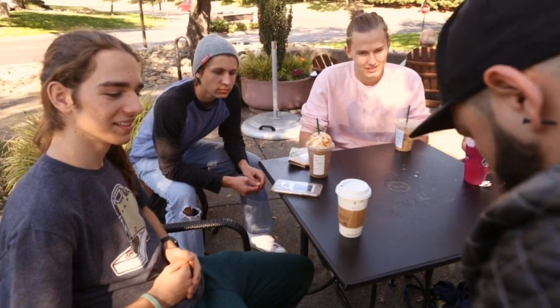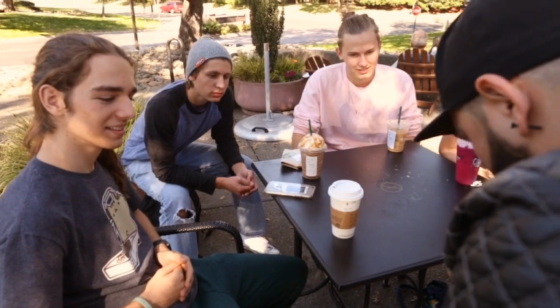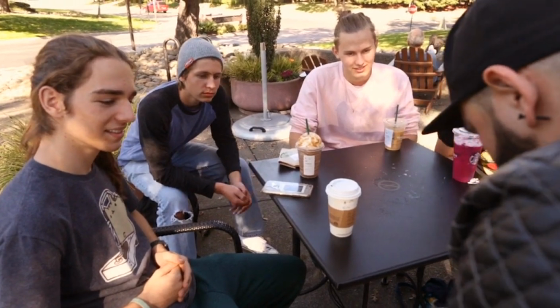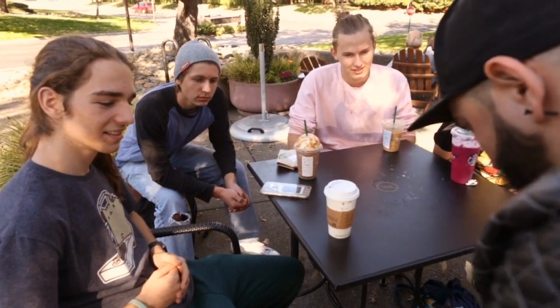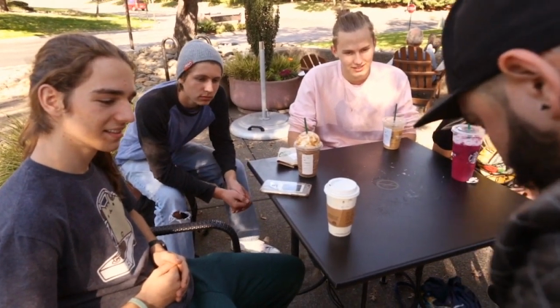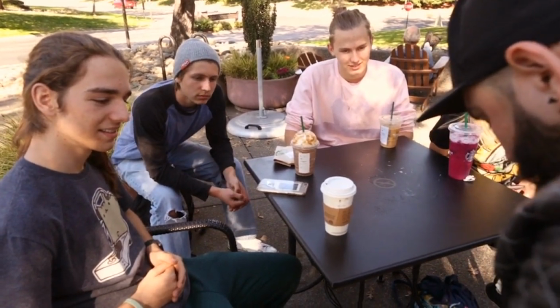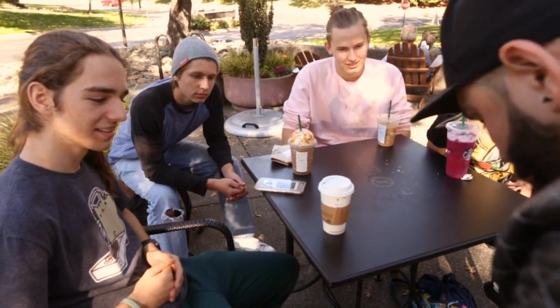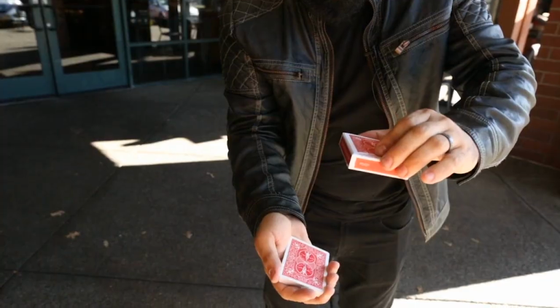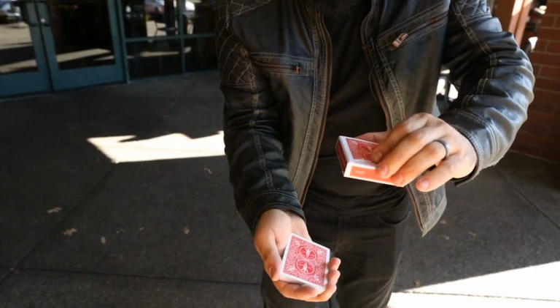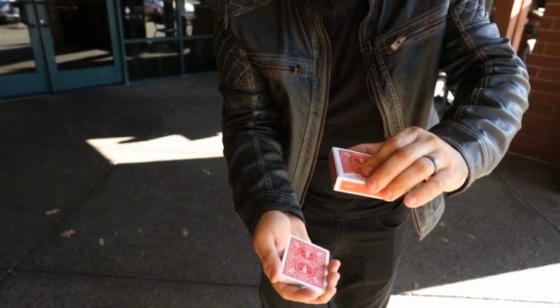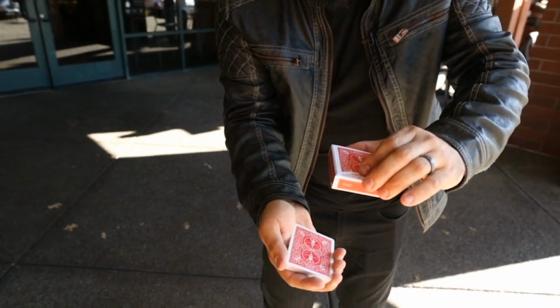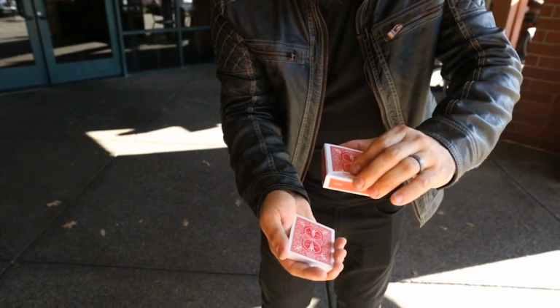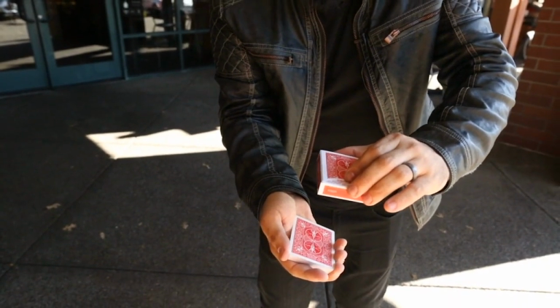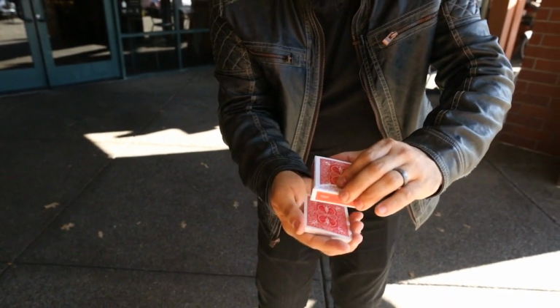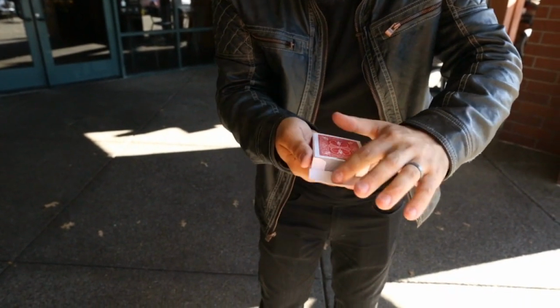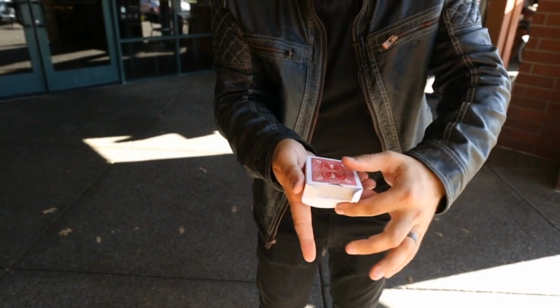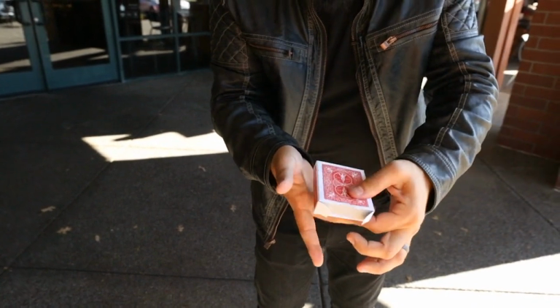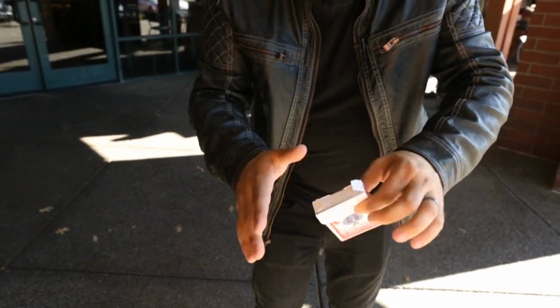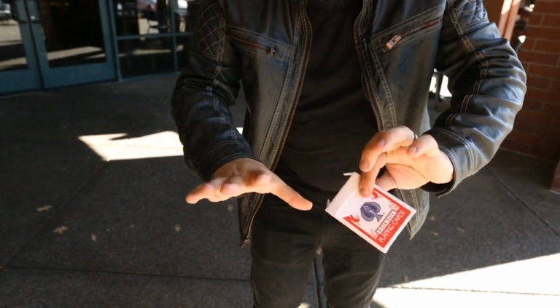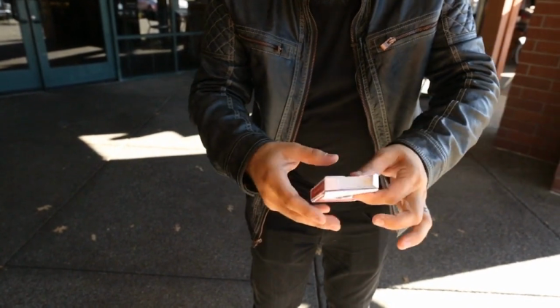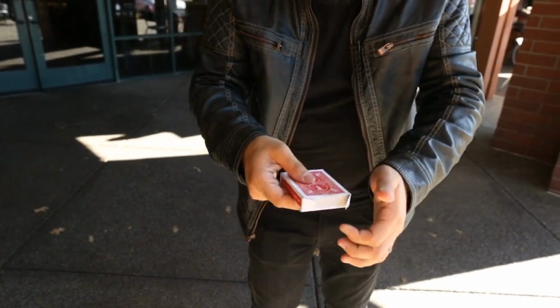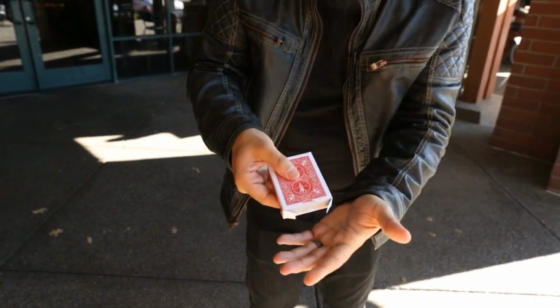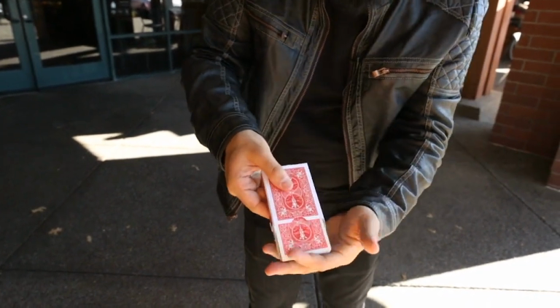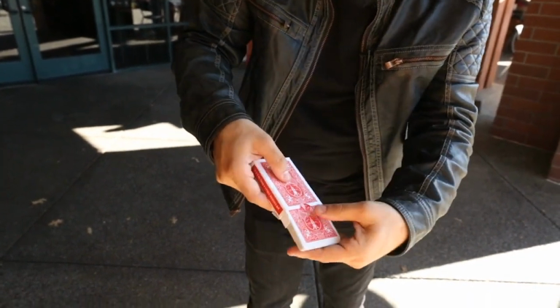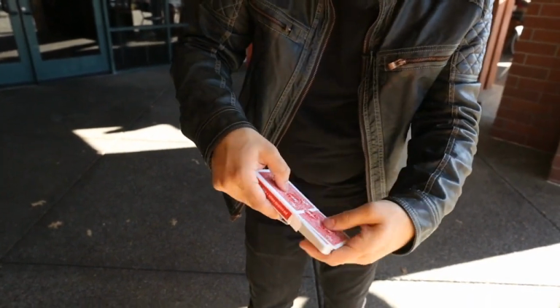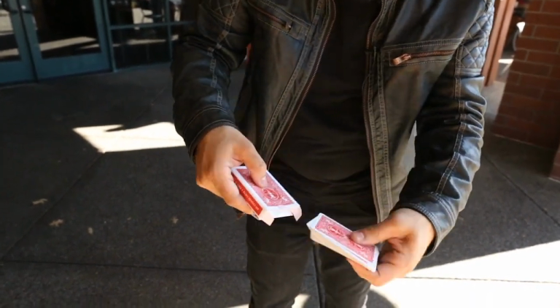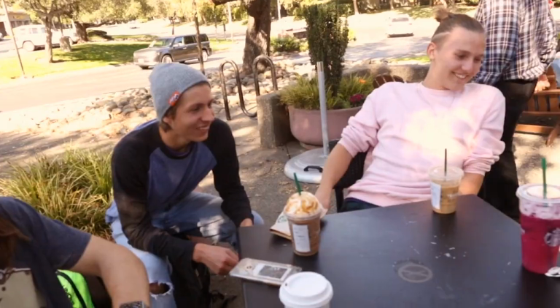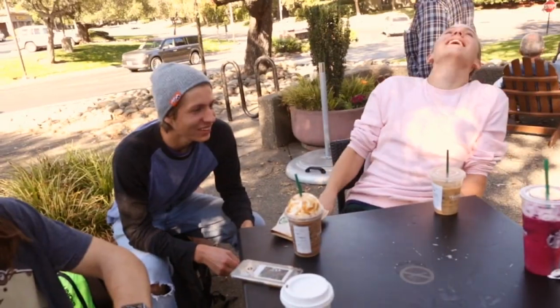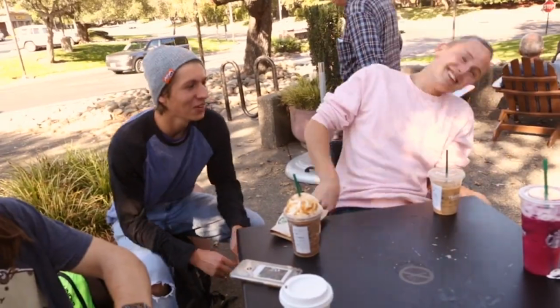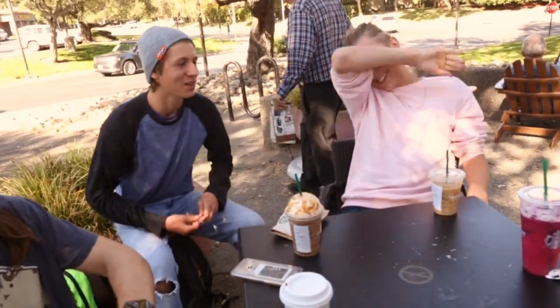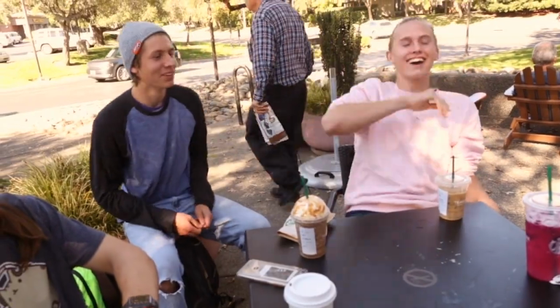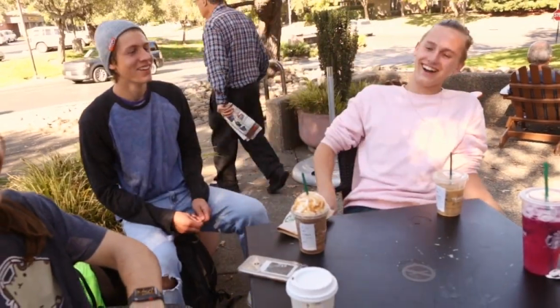It's a little different because I take the cards and I just bring them up close like this. And then they go right back inside the box. What? That's awesome.